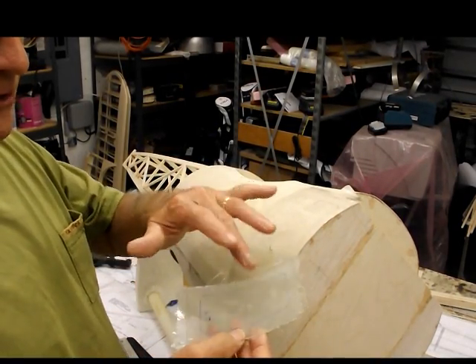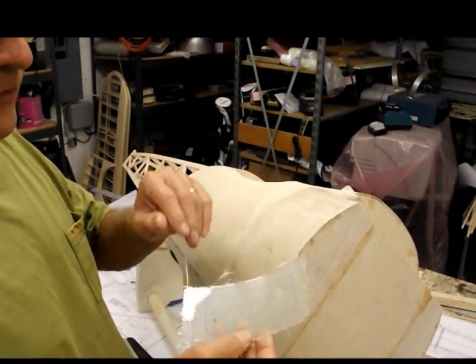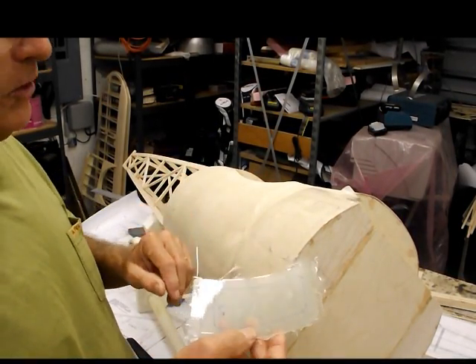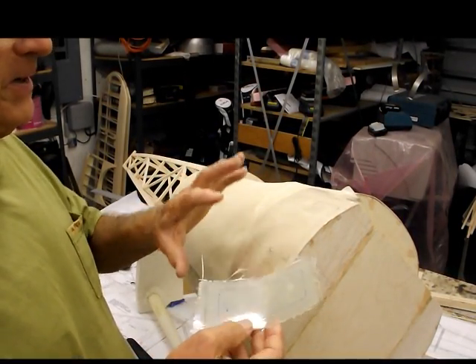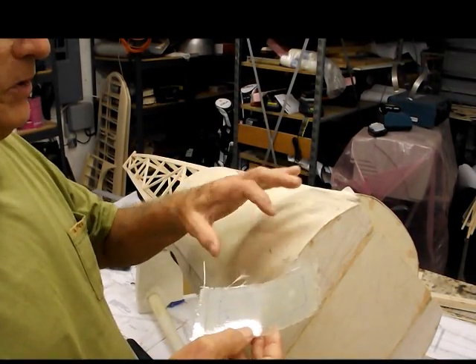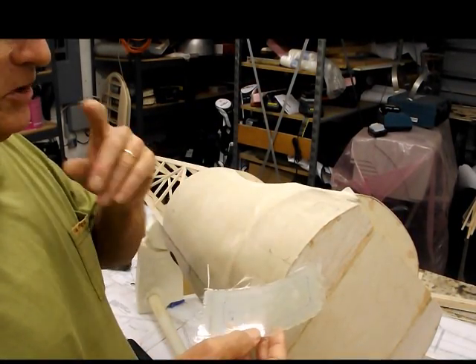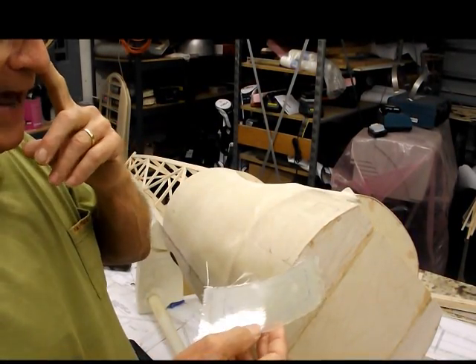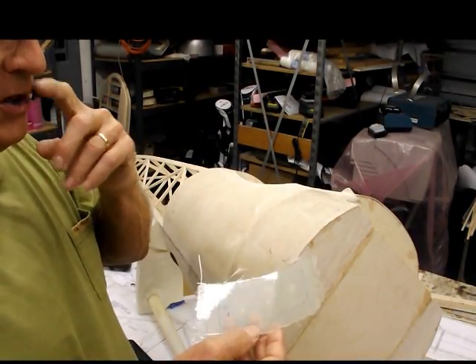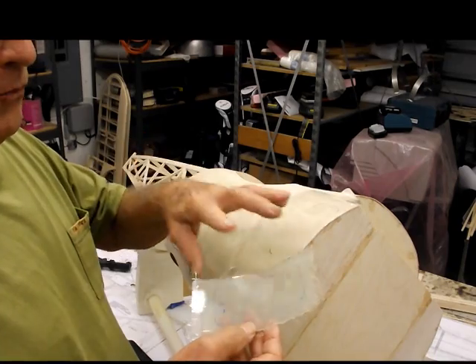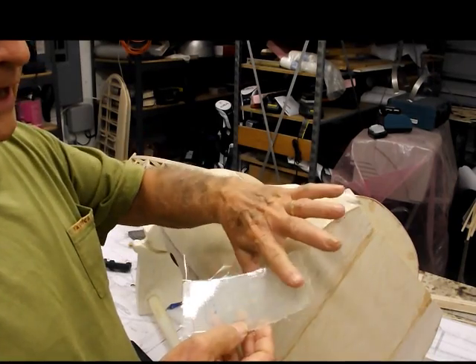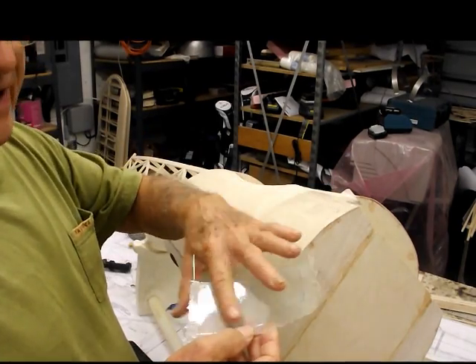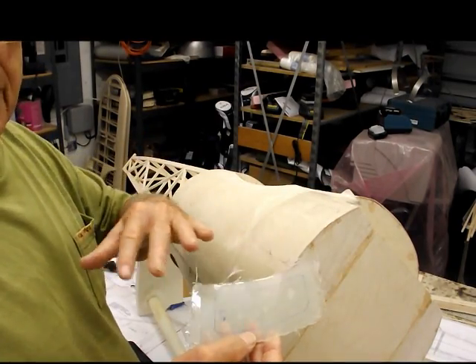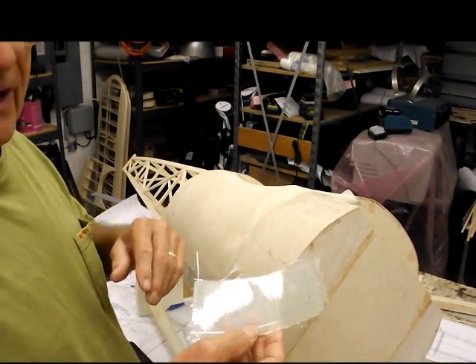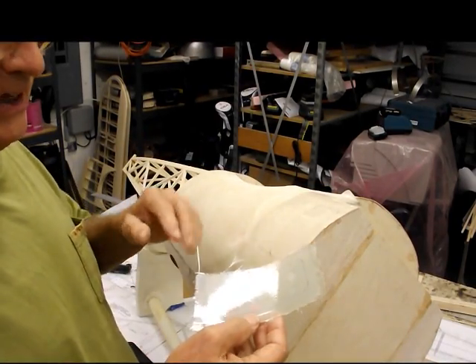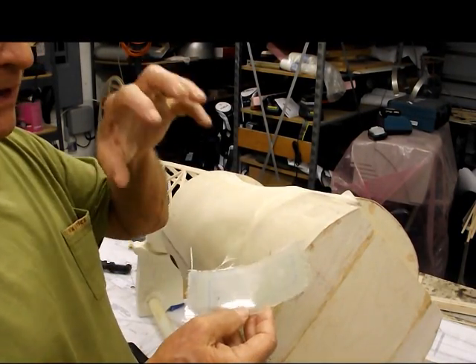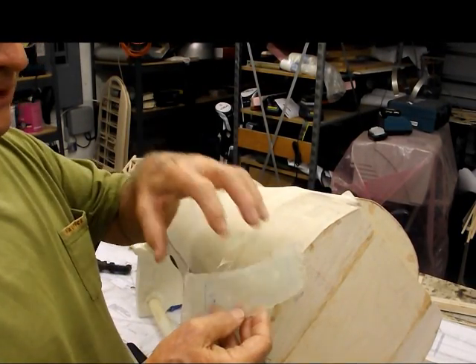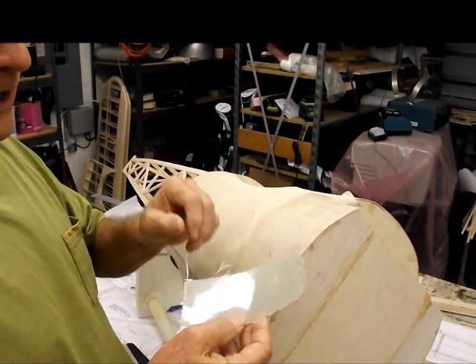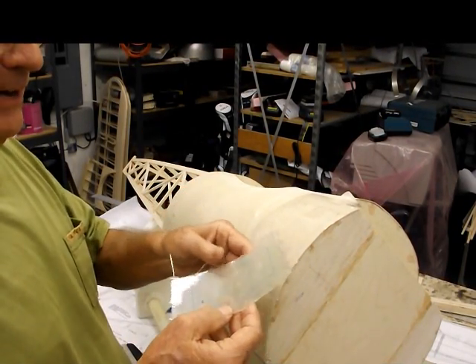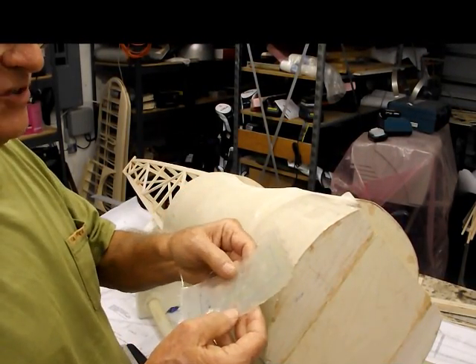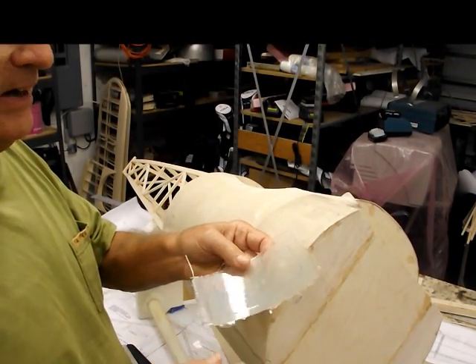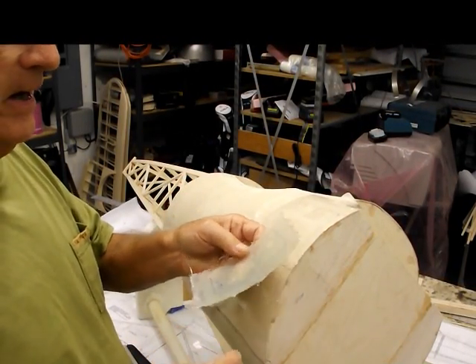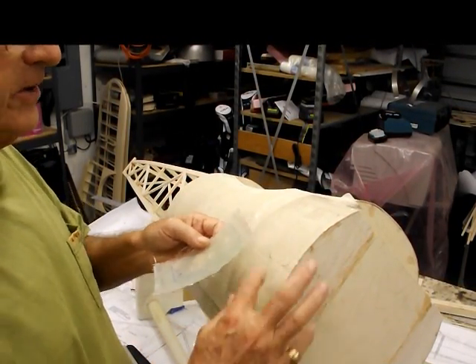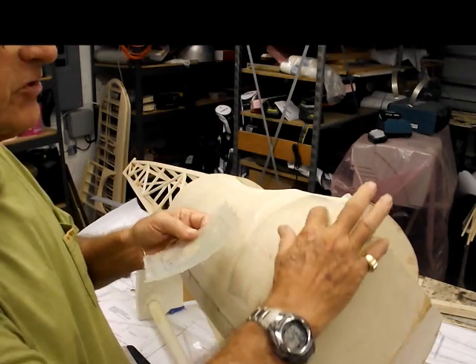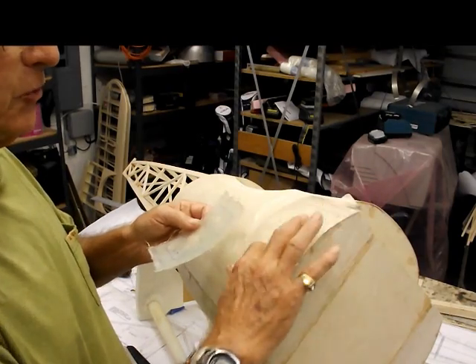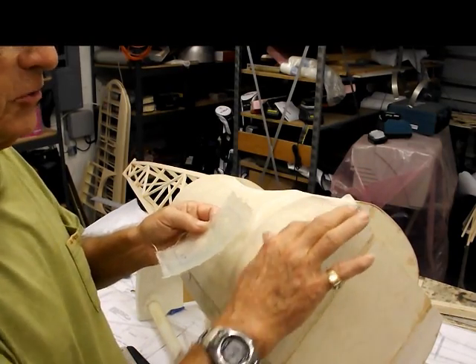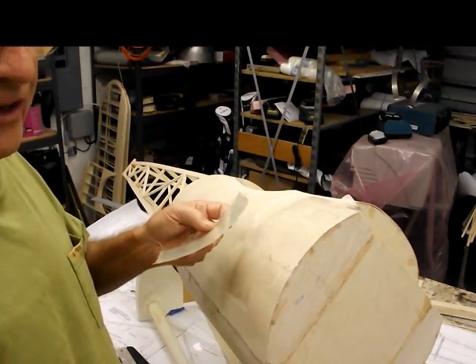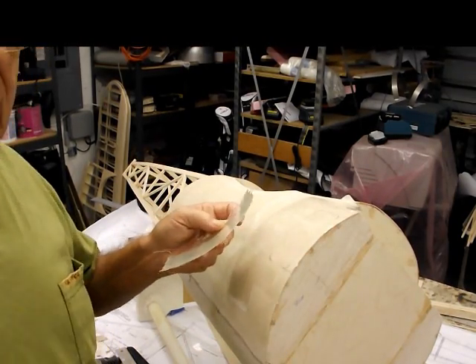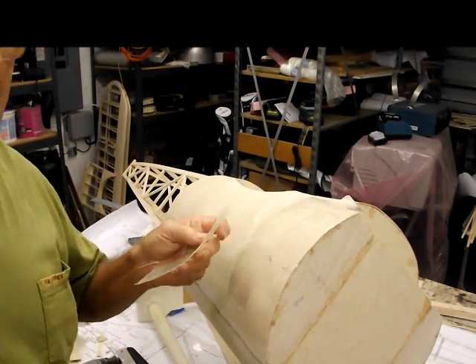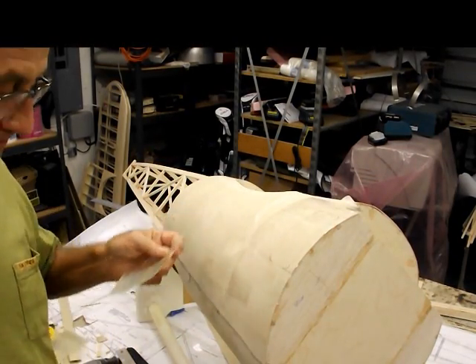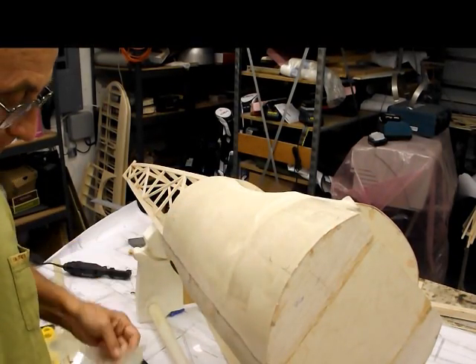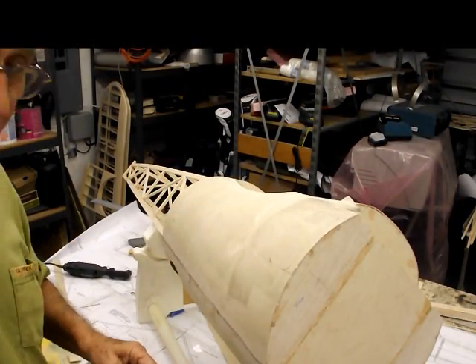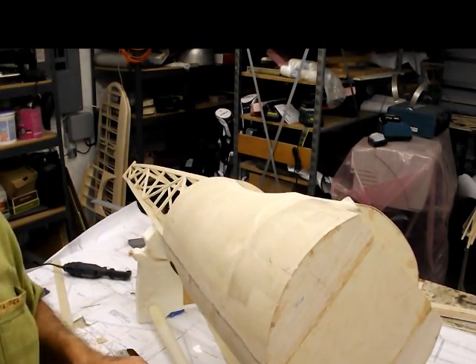That'll give us a smooth return on the outside of the door piece that we use on the hatch. We'll lay up packing tape on this and then lay up another layer on the inside to give us our door, so we've got the correct curvature. That's it for now.